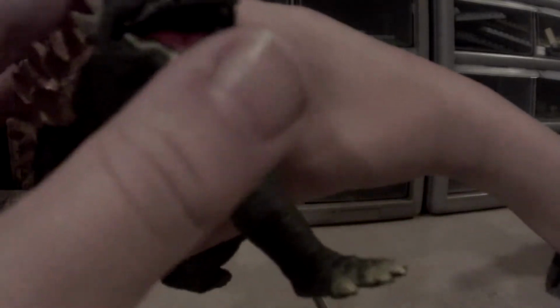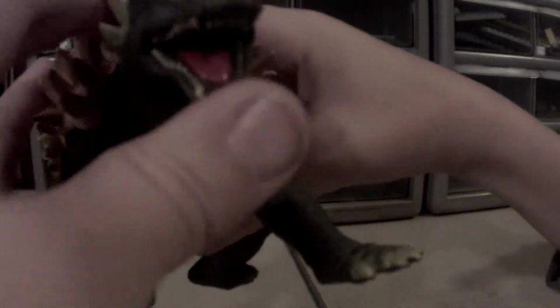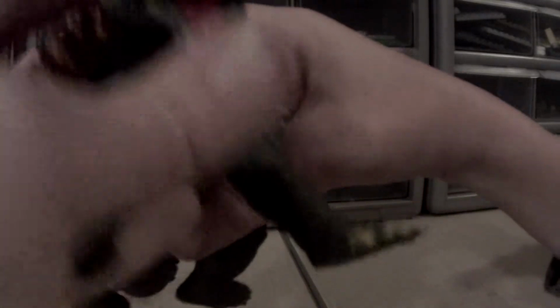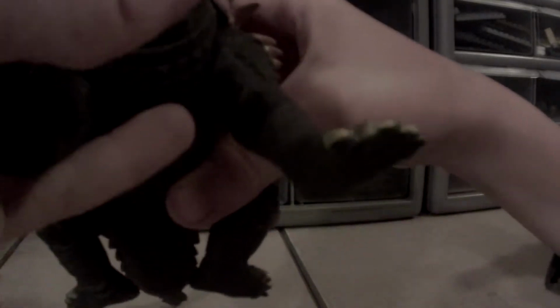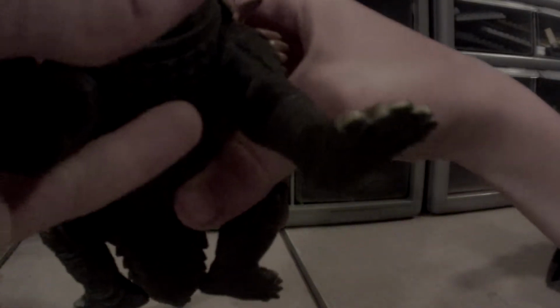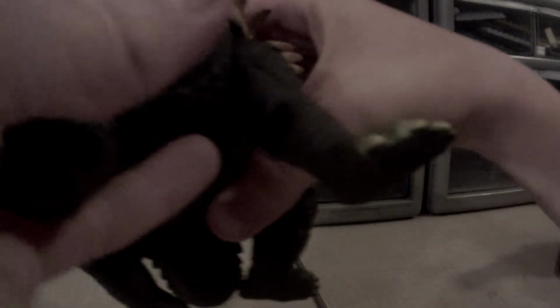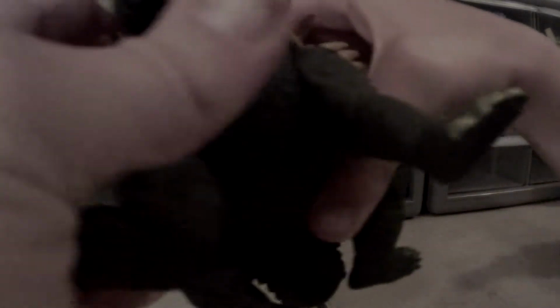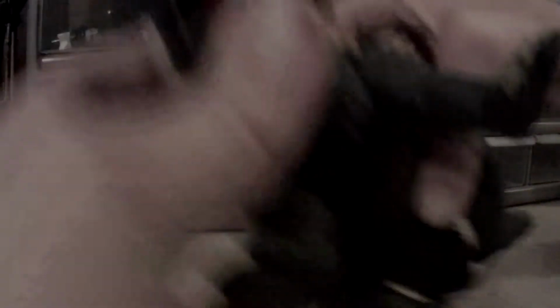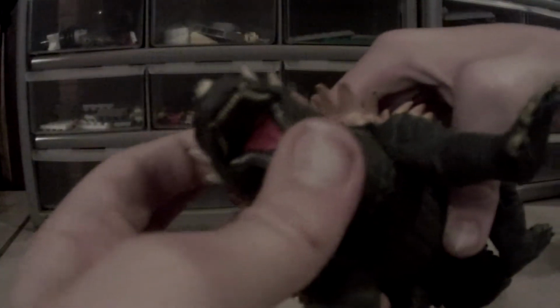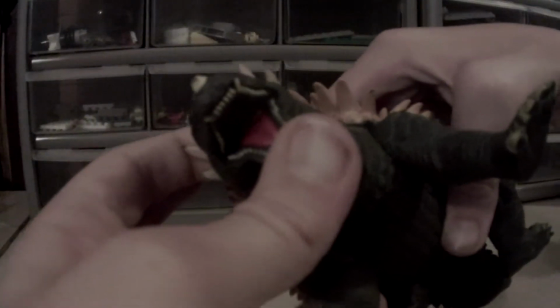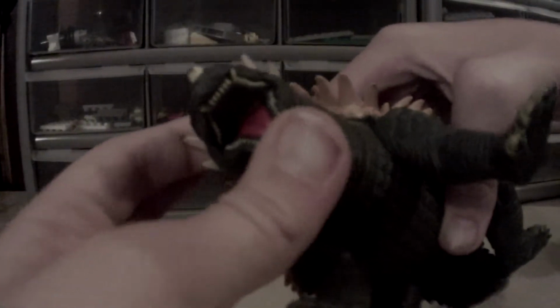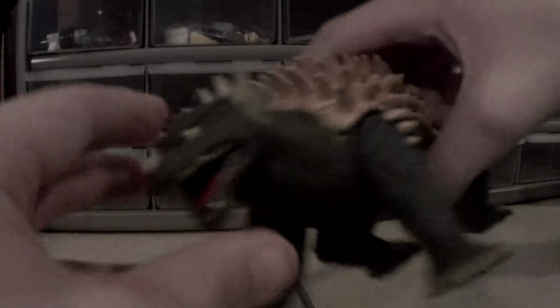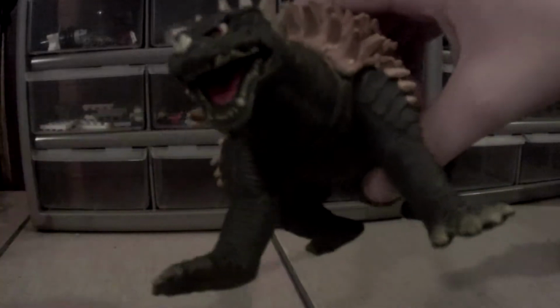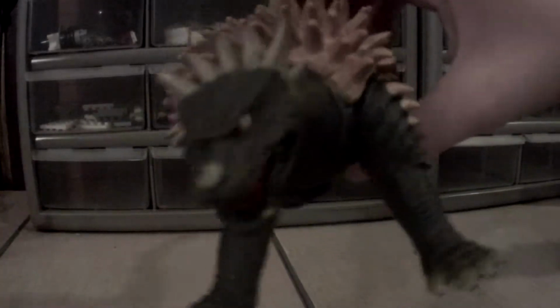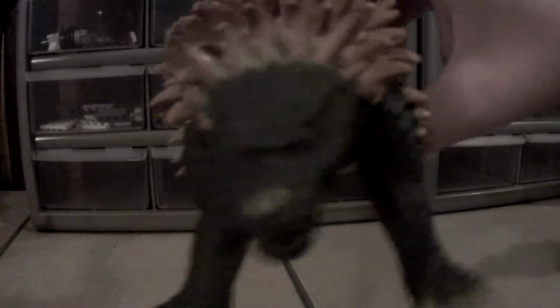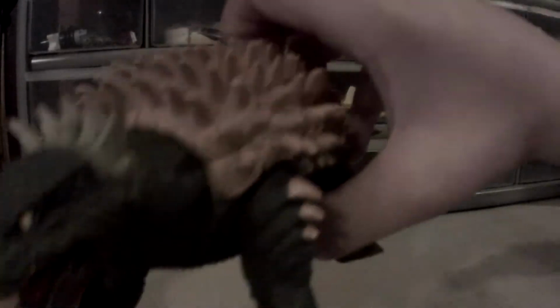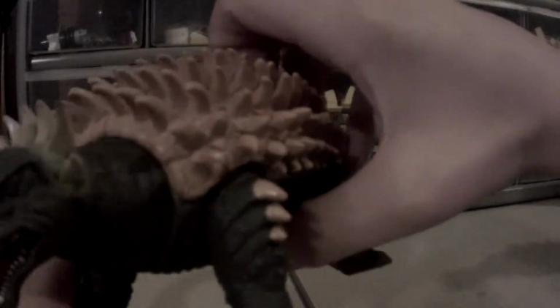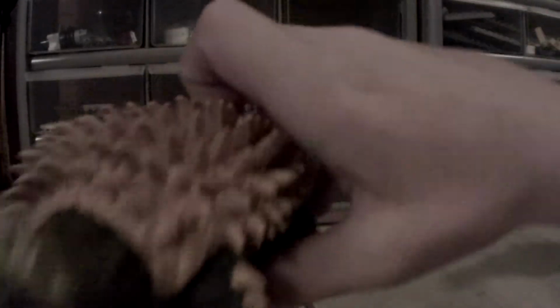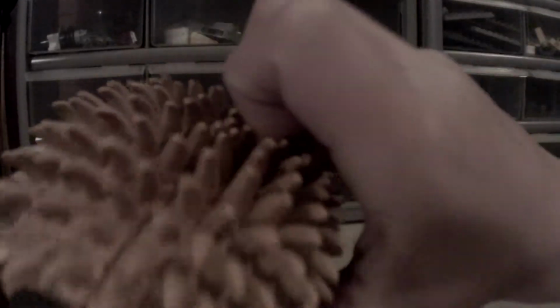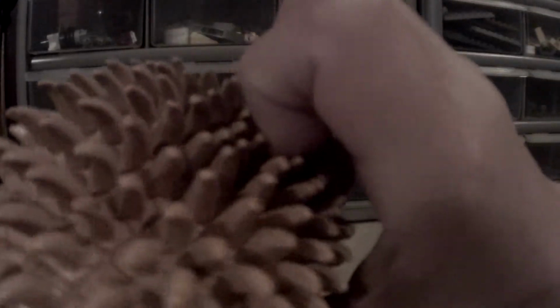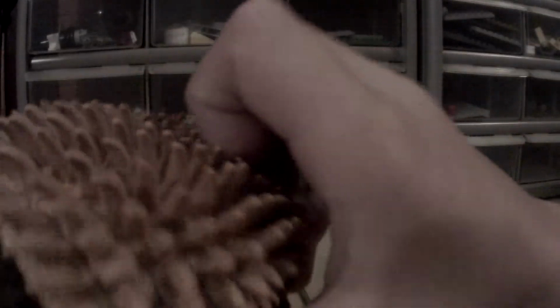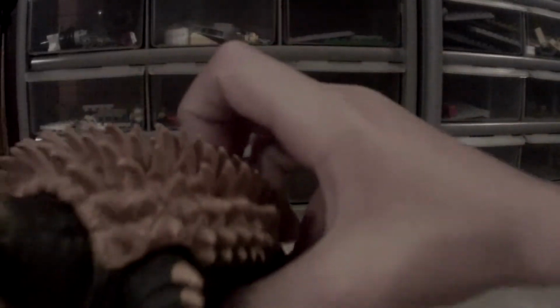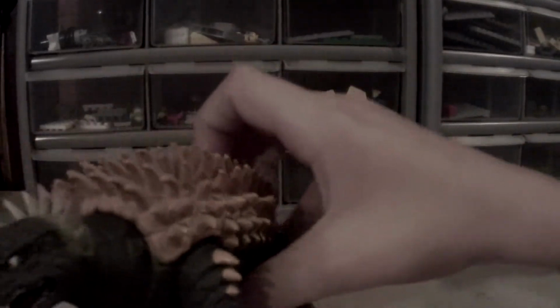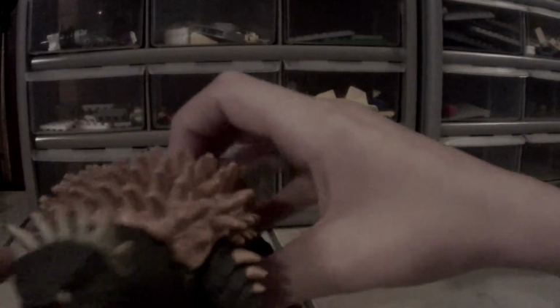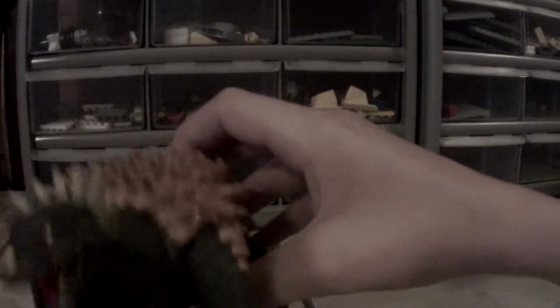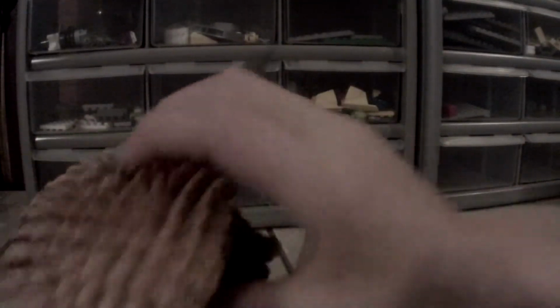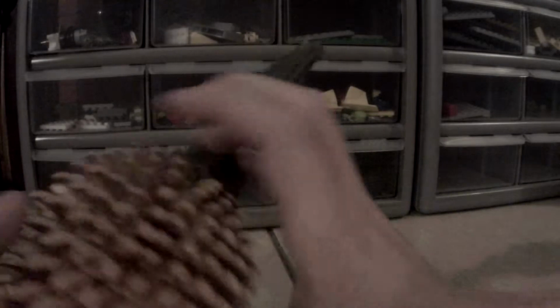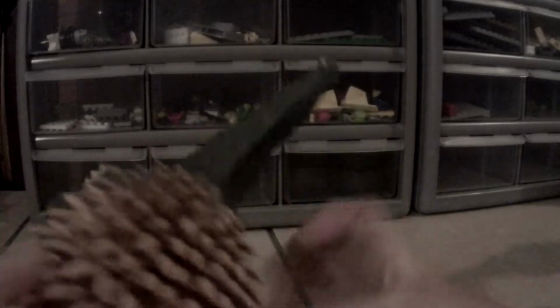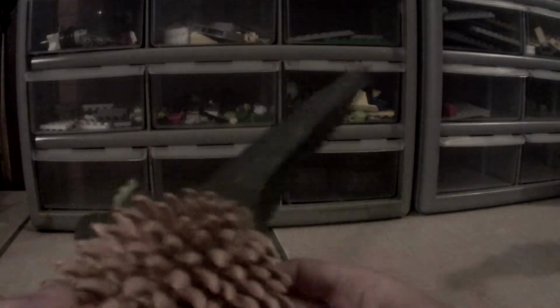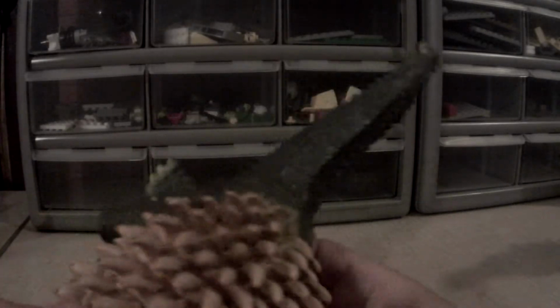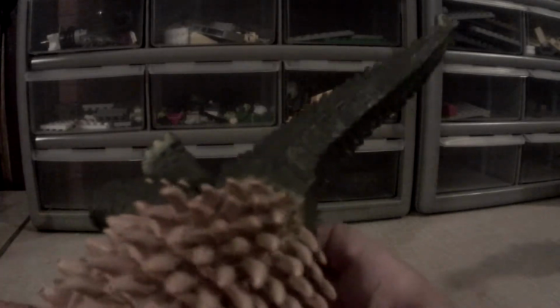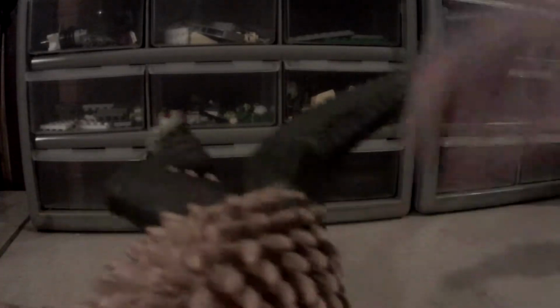The mouth is just pretty basic — a sick mouth. It's just a basic figure. Let's go straight on to articulation.